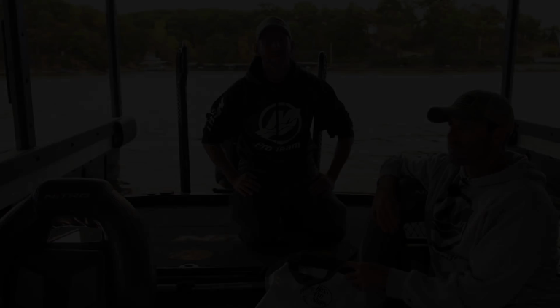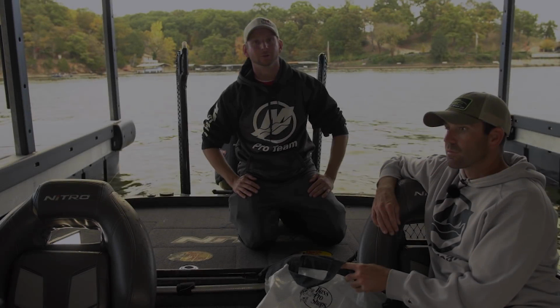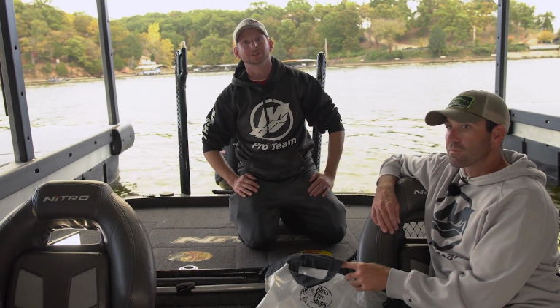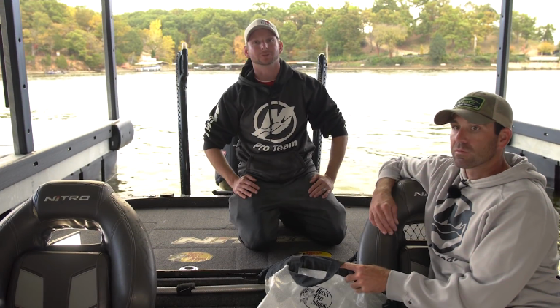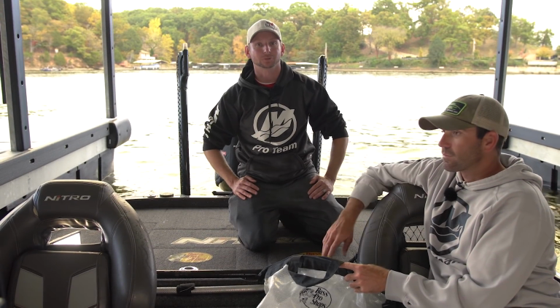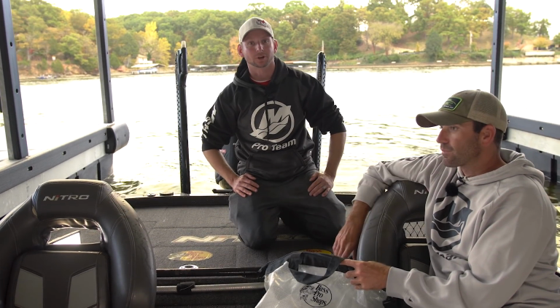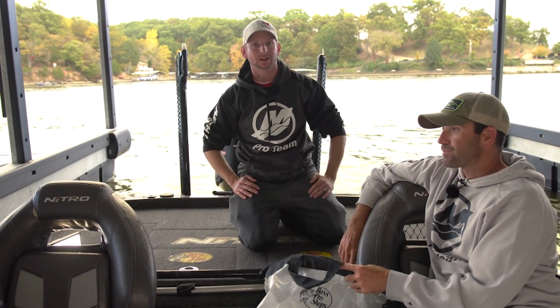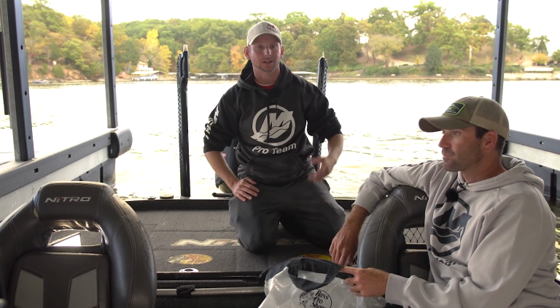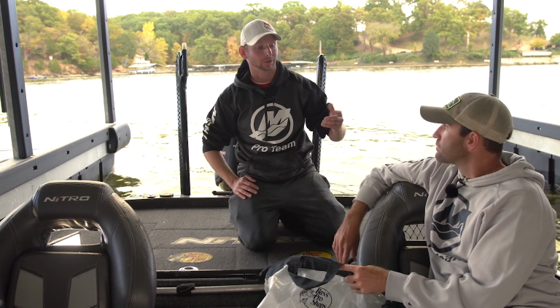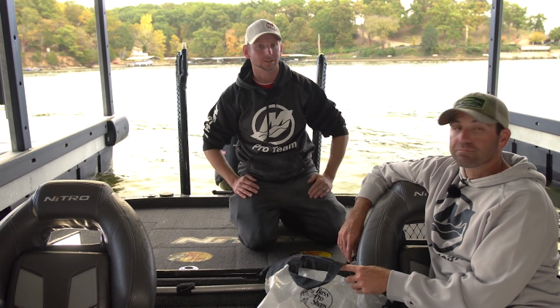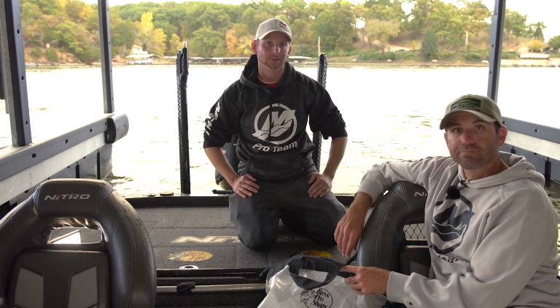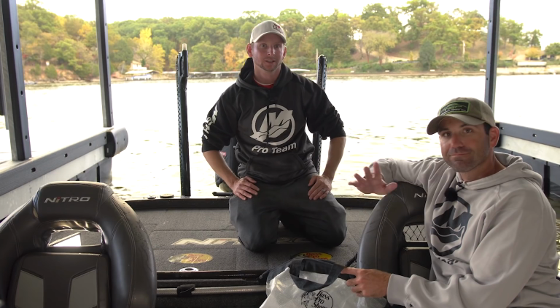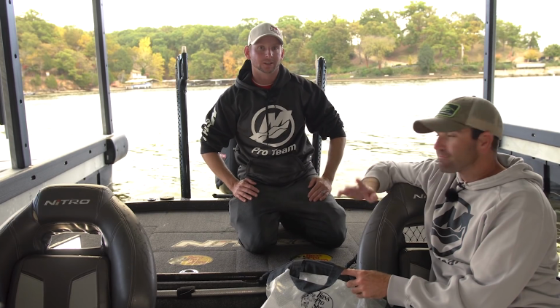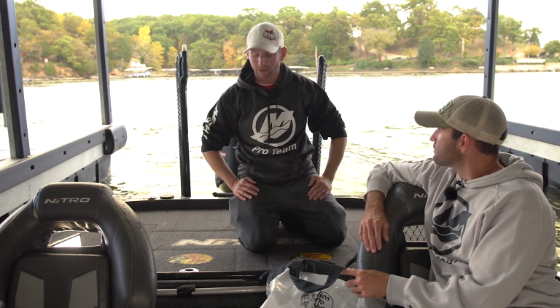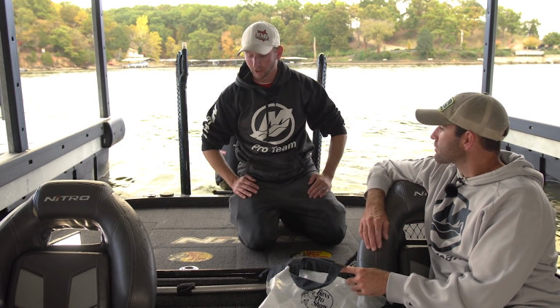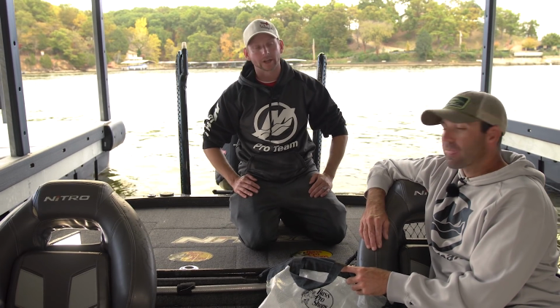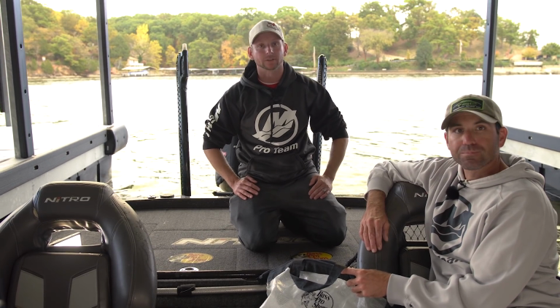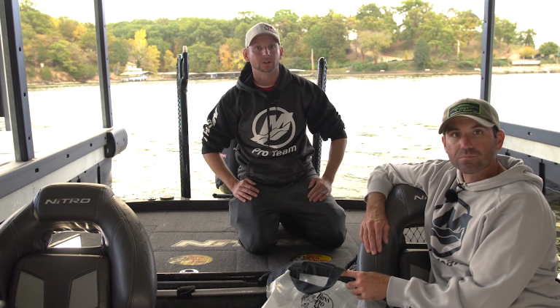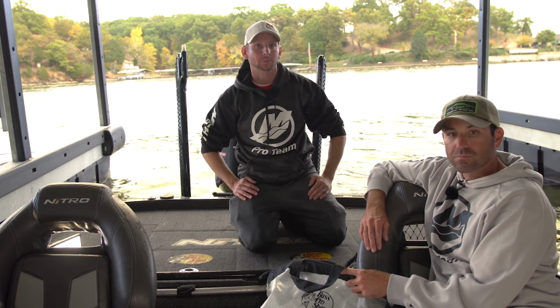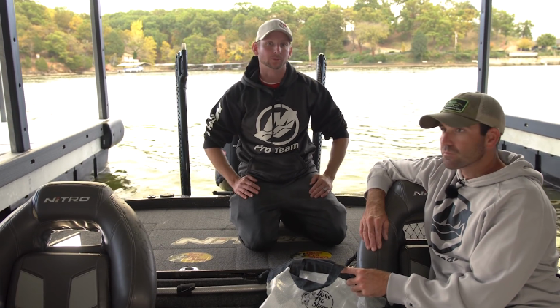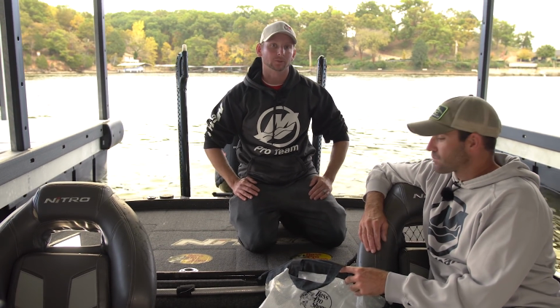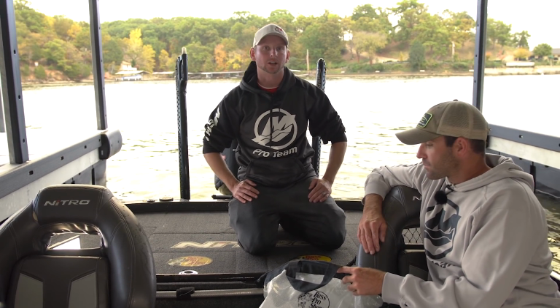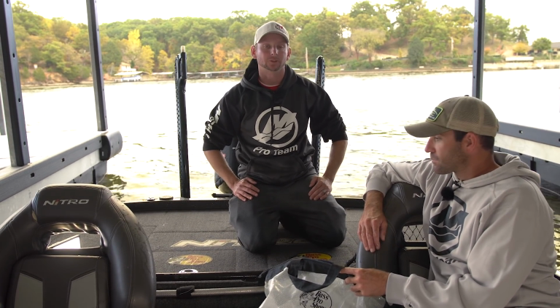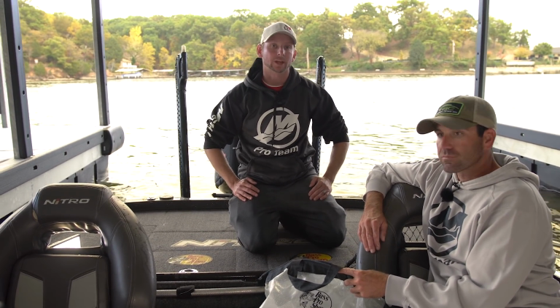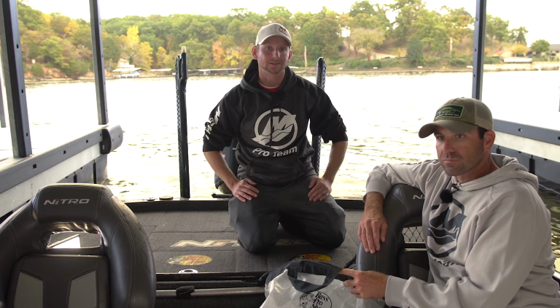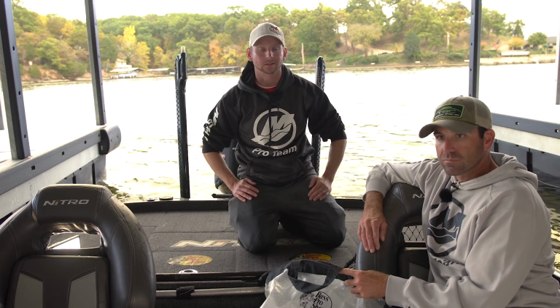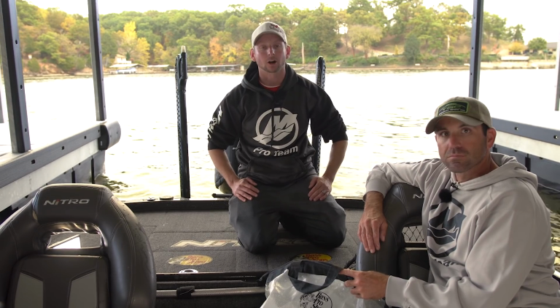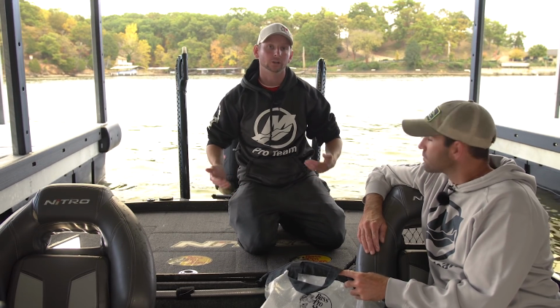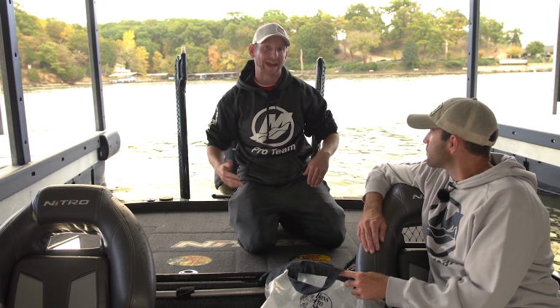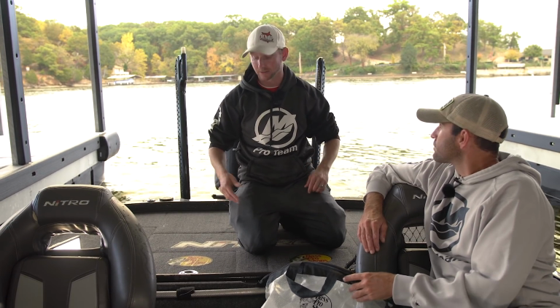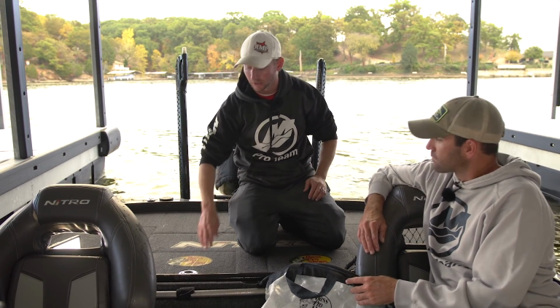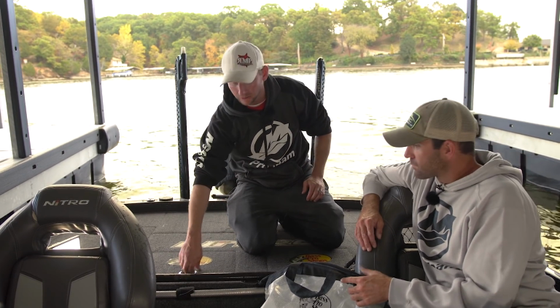Hey everyone, Justin Russell with RussellMarineProducts.com here with Casey Scanlon, getting ready to weigh in our fish and wanted to talk about a new product that we've got coming out for 2018. This is our culling bag system.